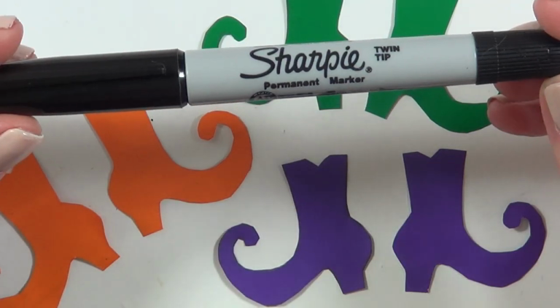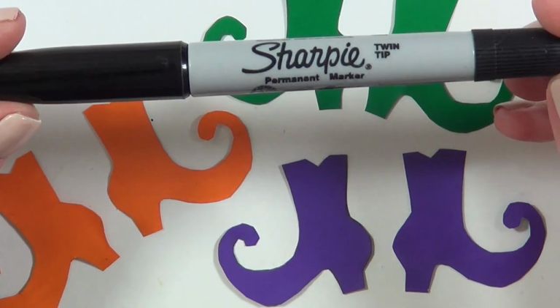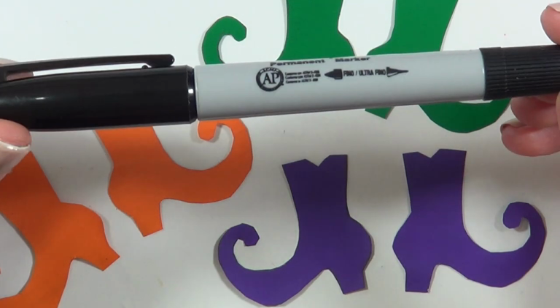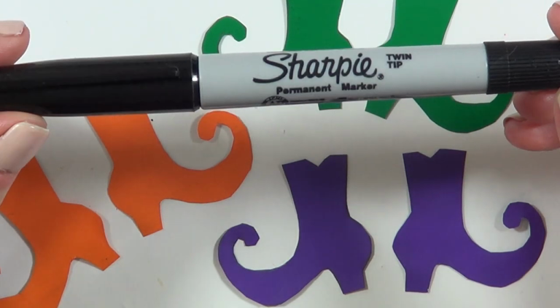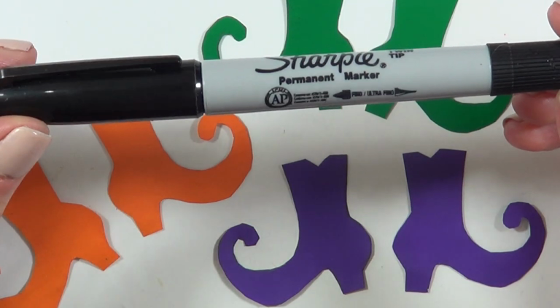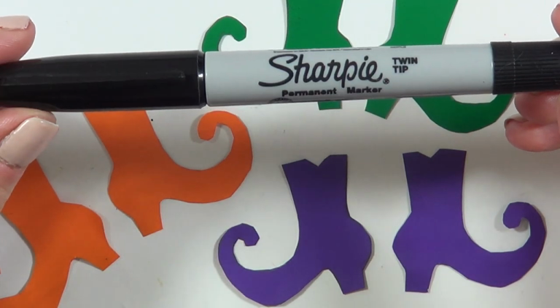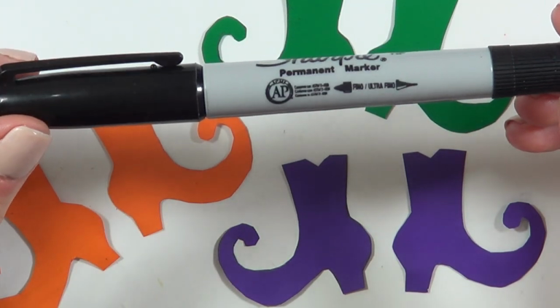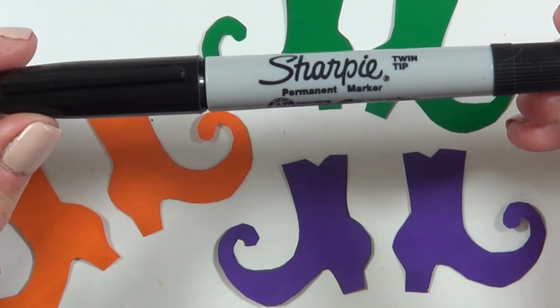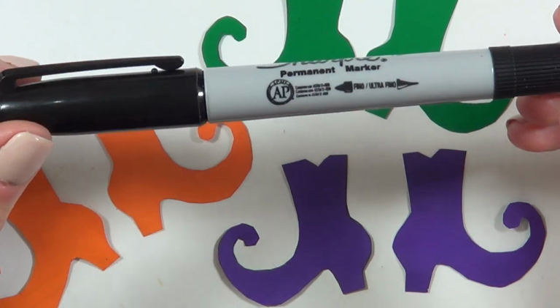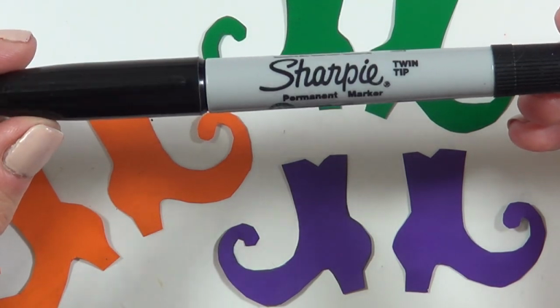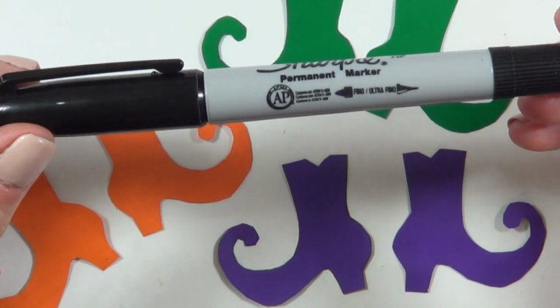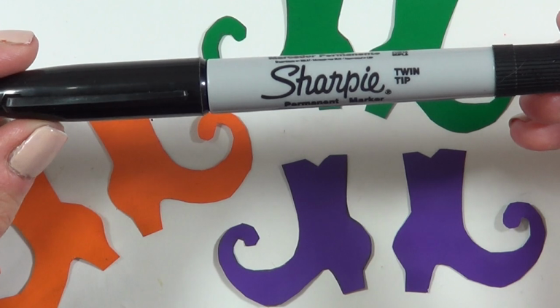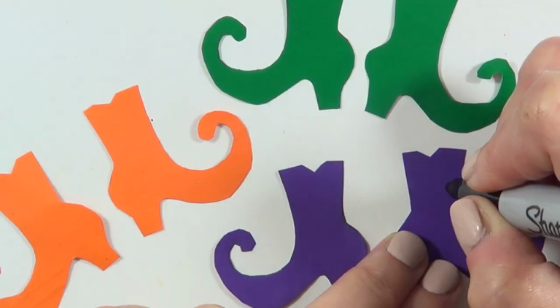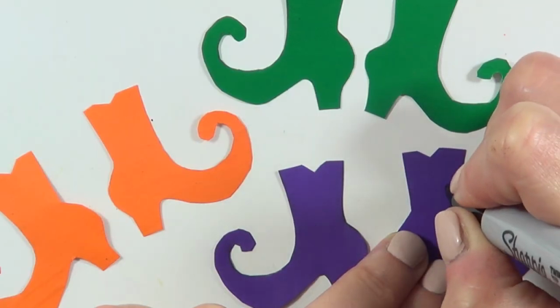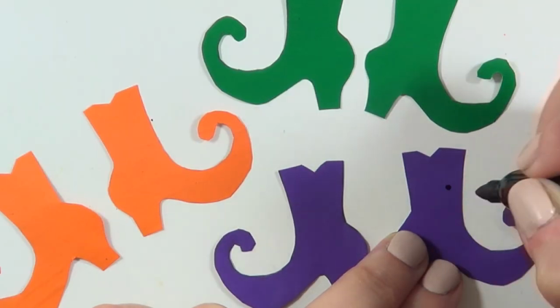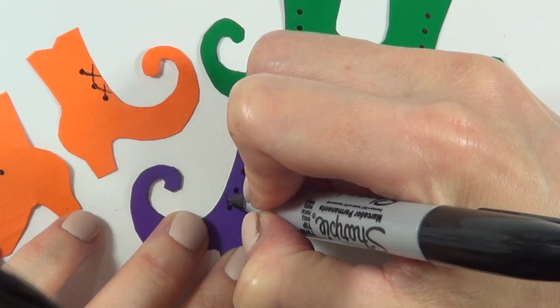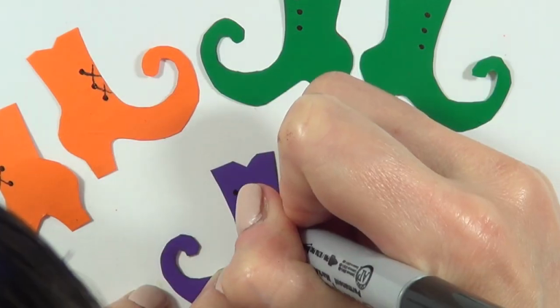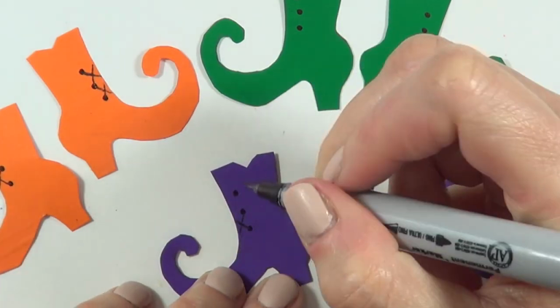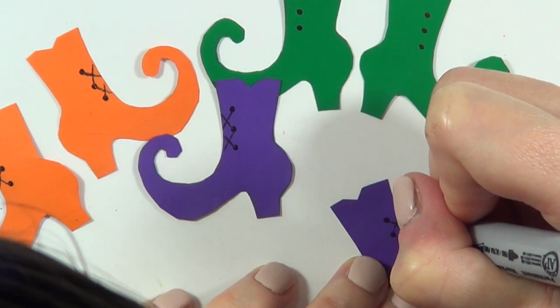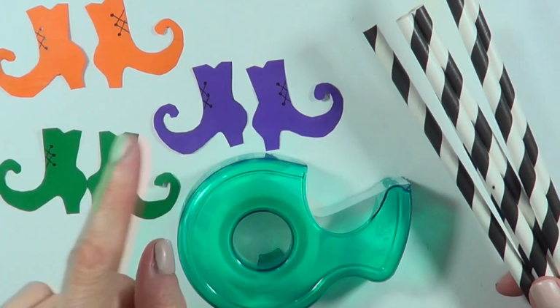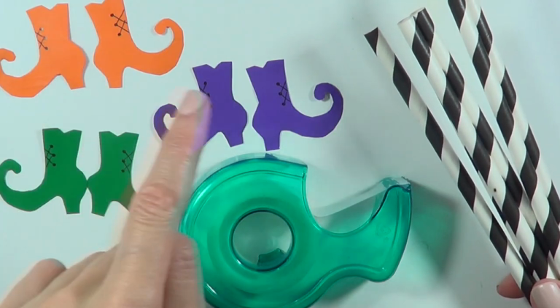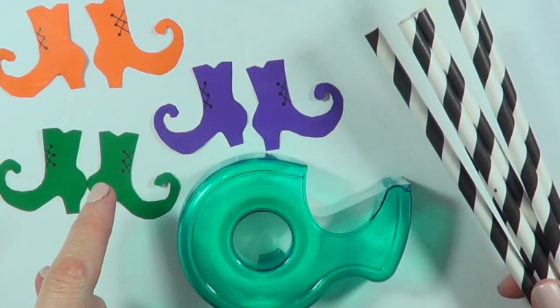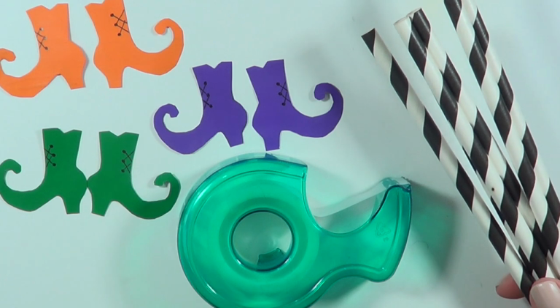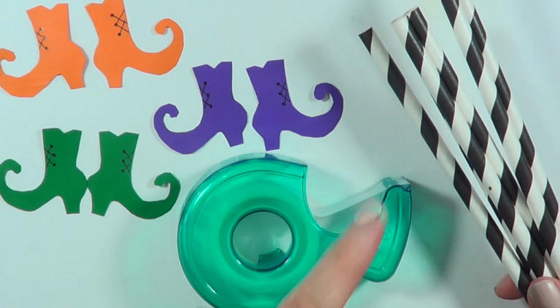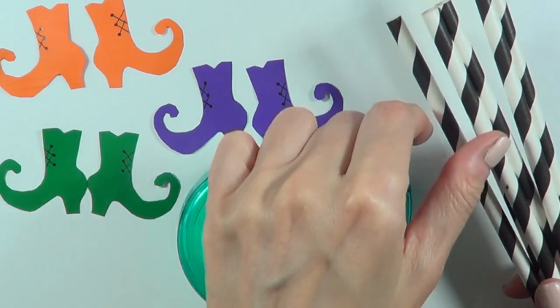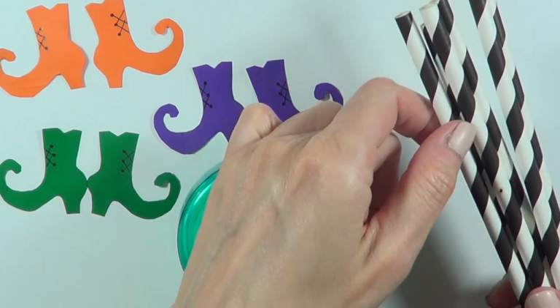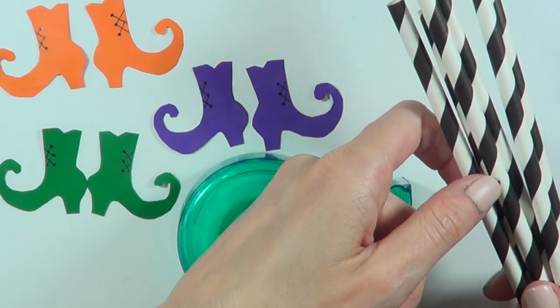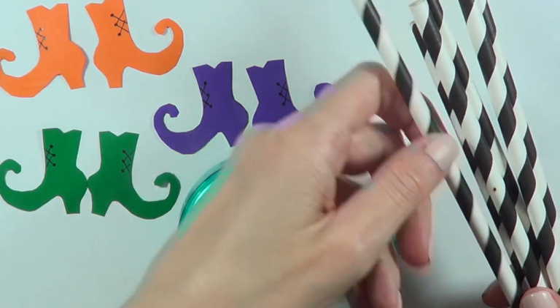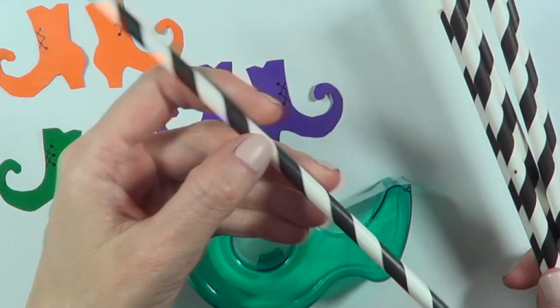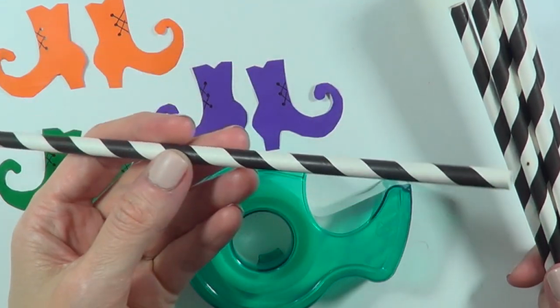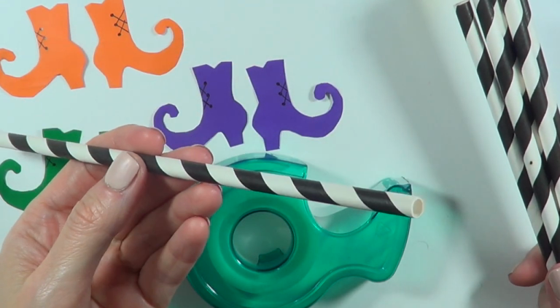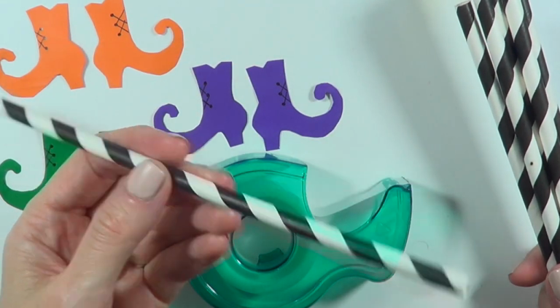Now I'm going to be using this Sharpie that has two ends — the normal one and the super extra ultra fine one. I'm drawing three dots and then a few lines for detail. Now it's time to put the whole thing together, and for that I'm going to be using these paper straws — I got them at Target a long time ago.